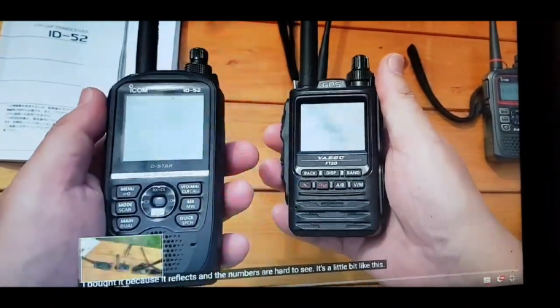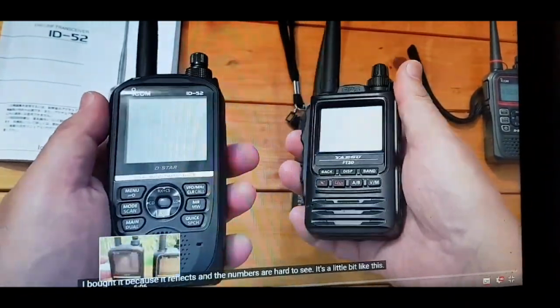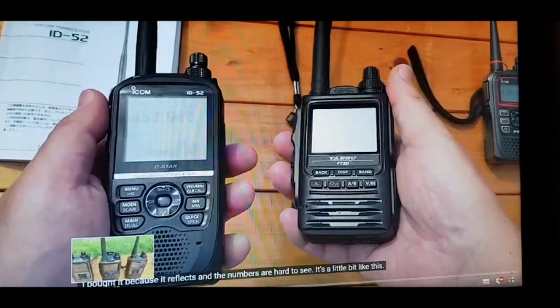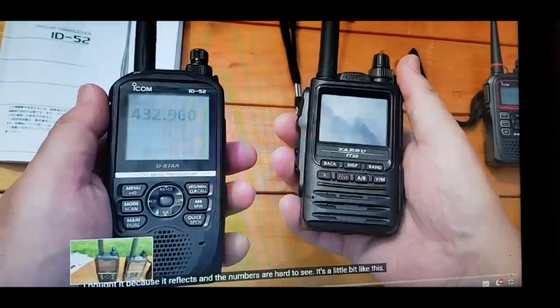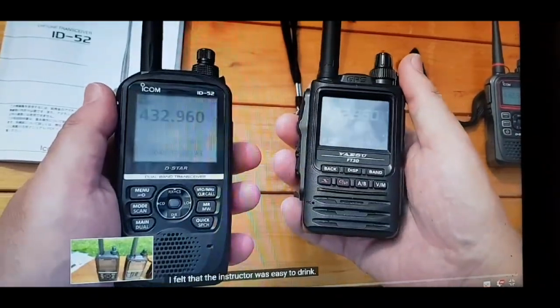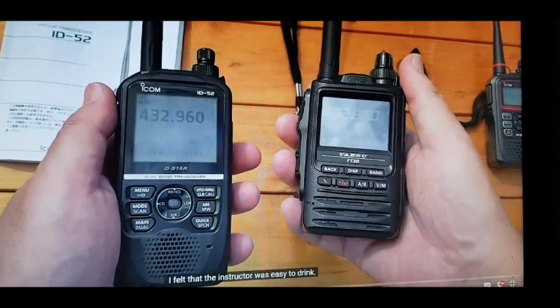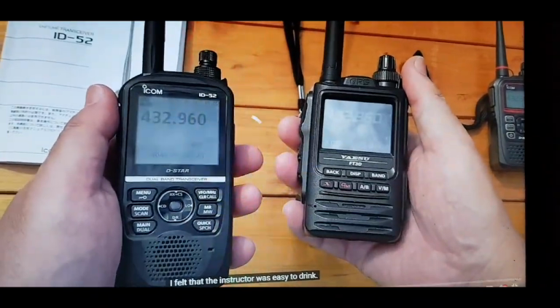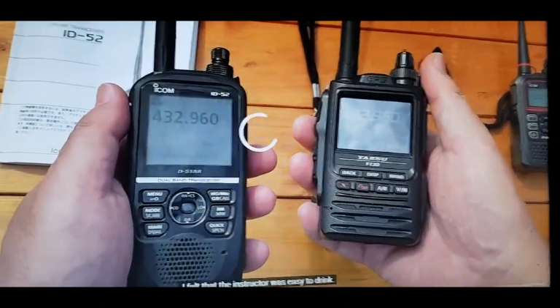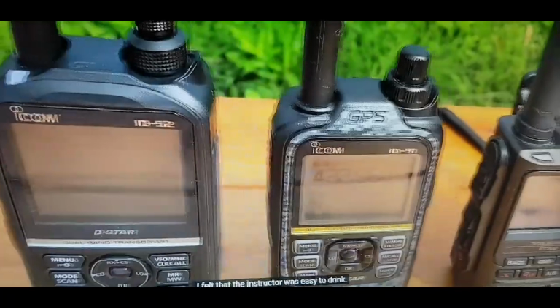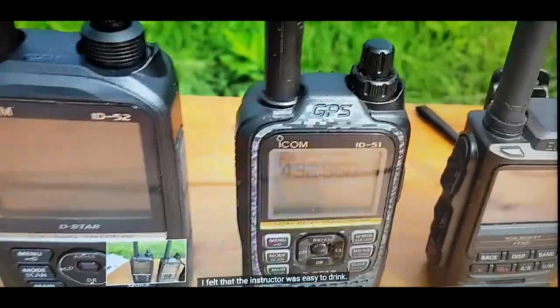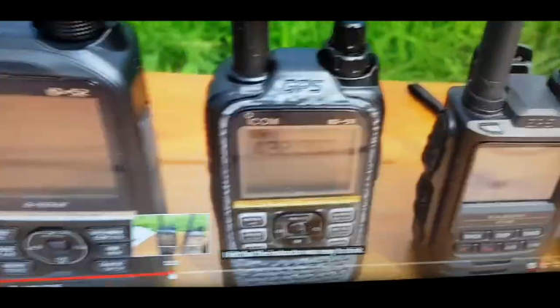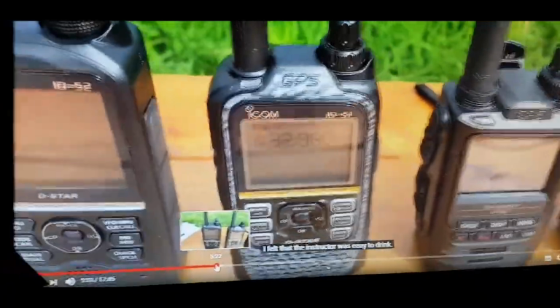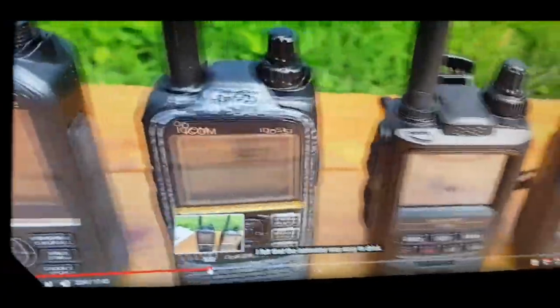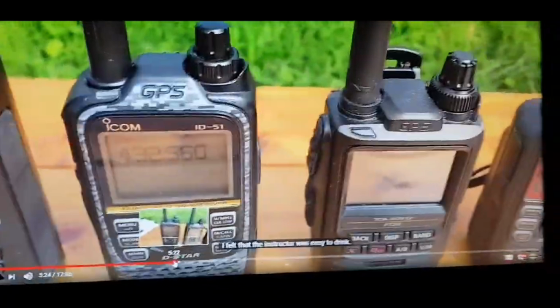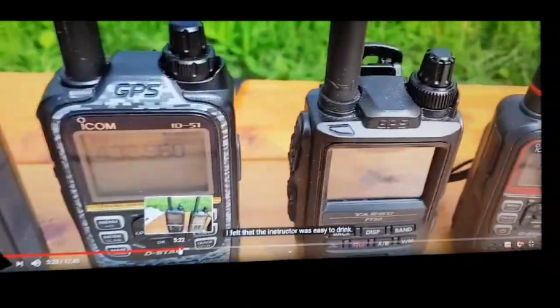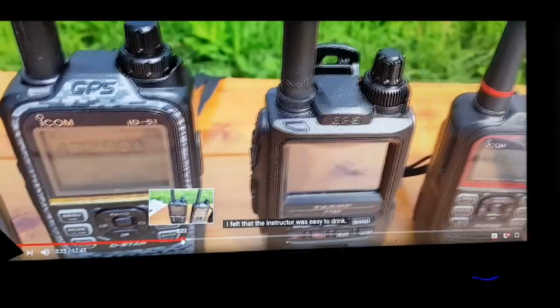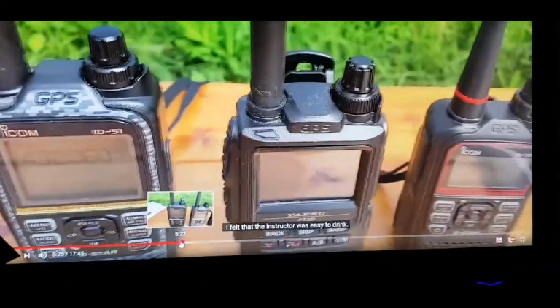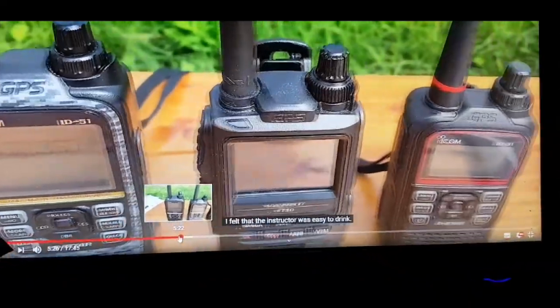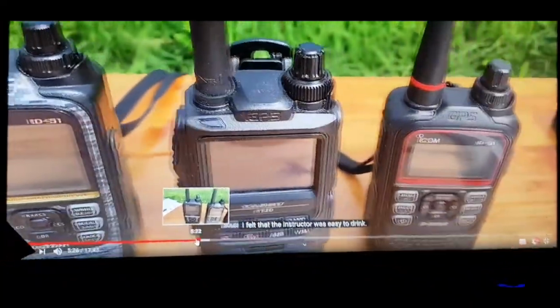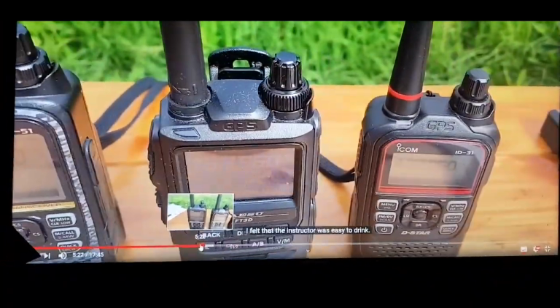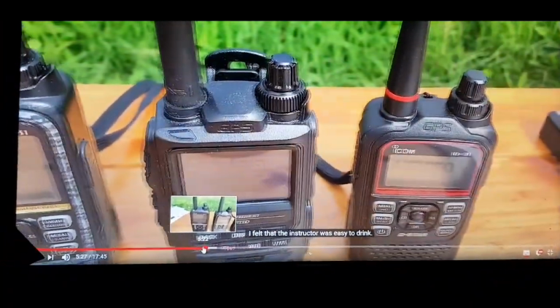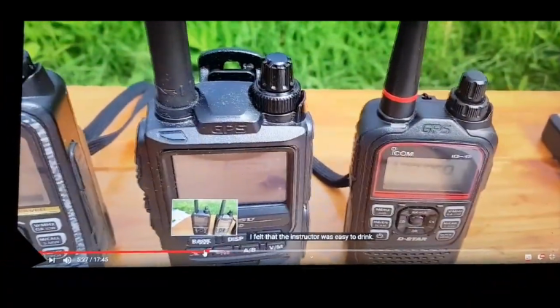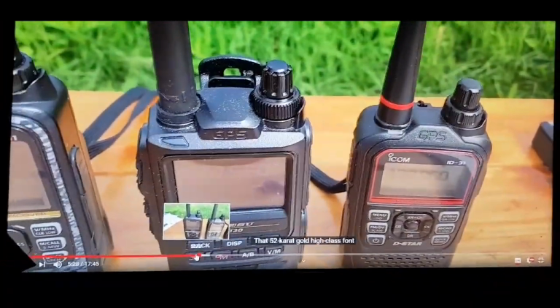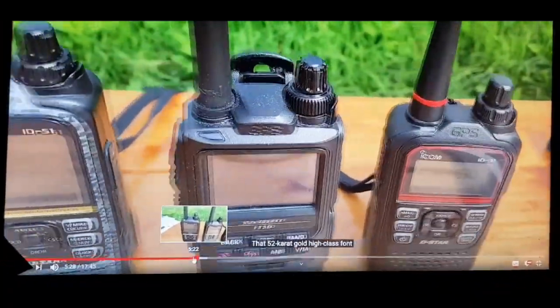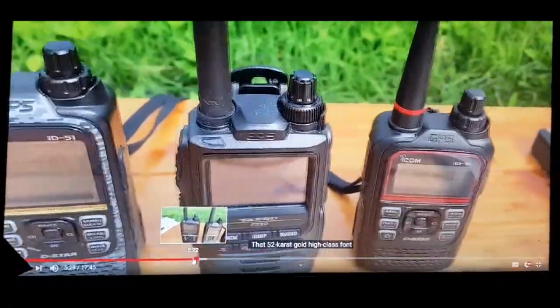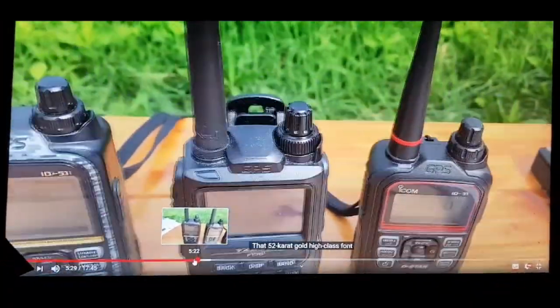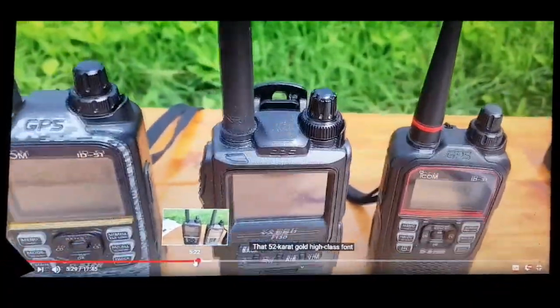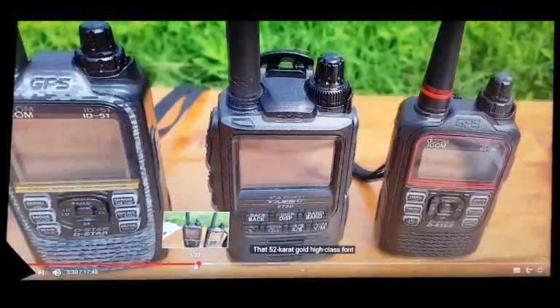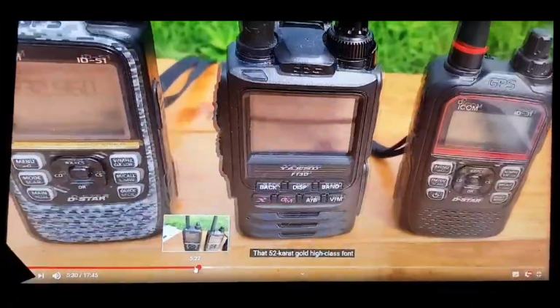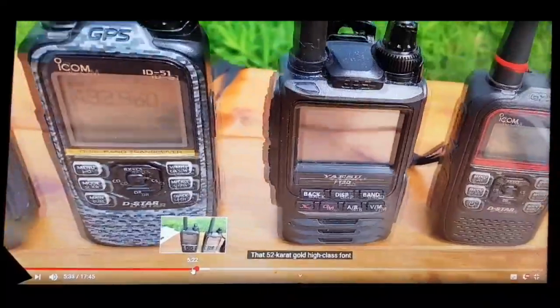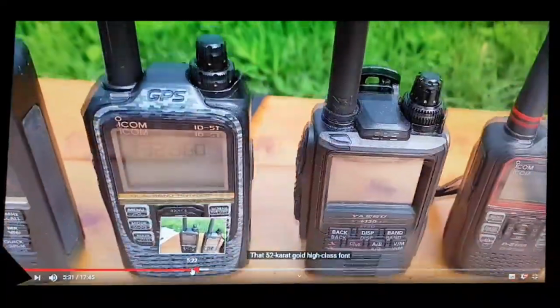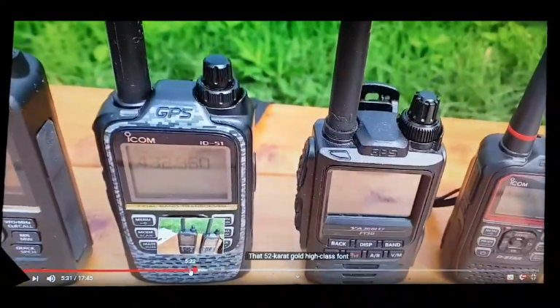It's very hard to choose between them. Here's a lineup of these radios. Yeah, I think they're all good radios.